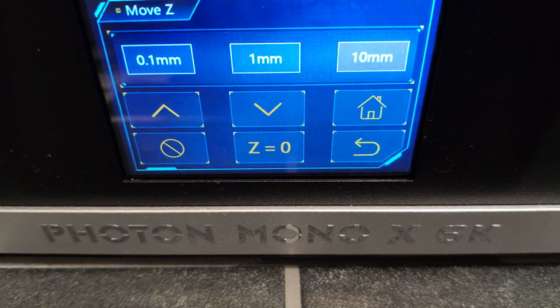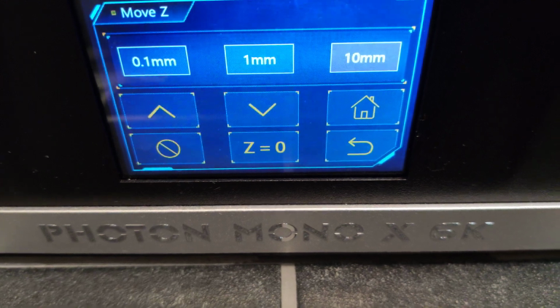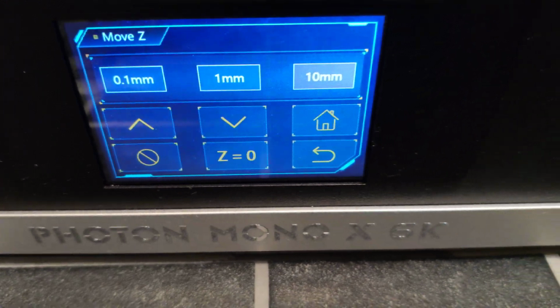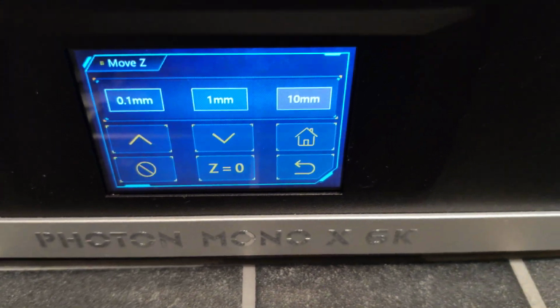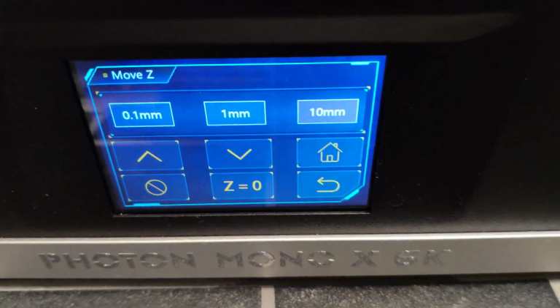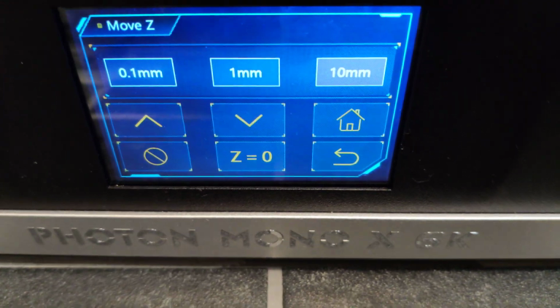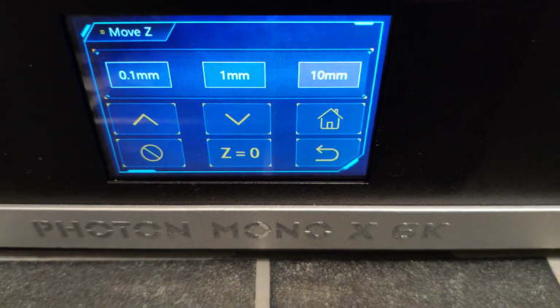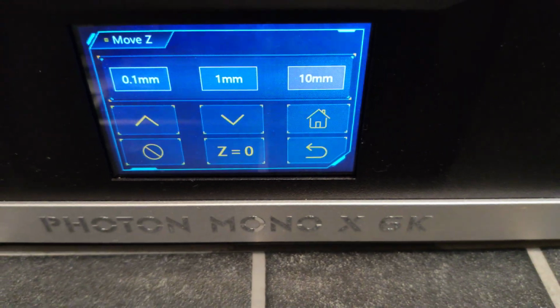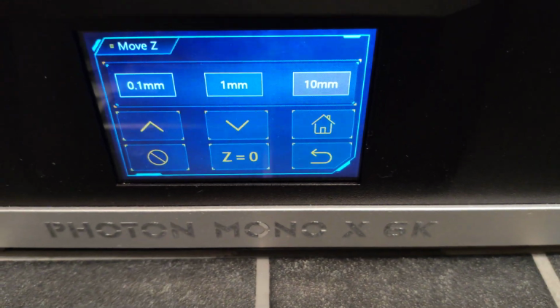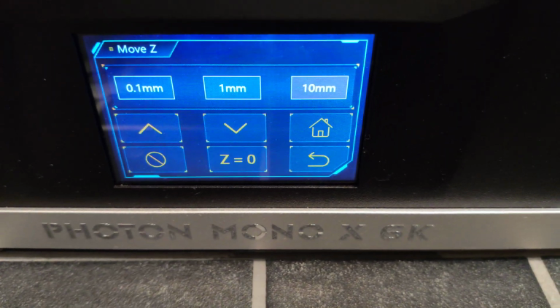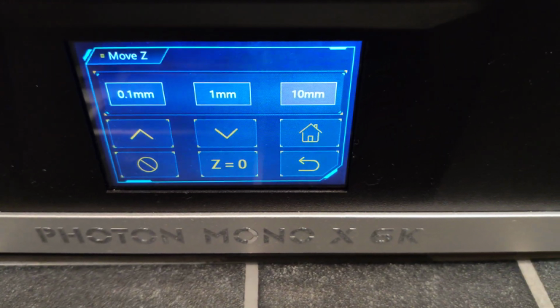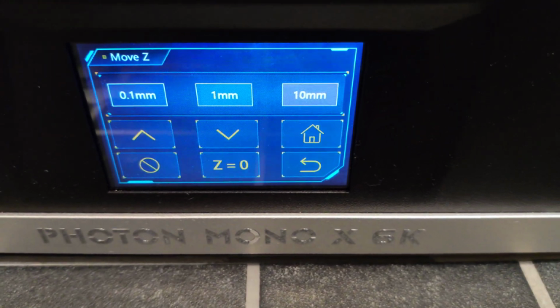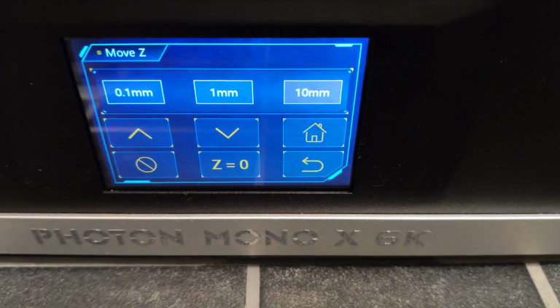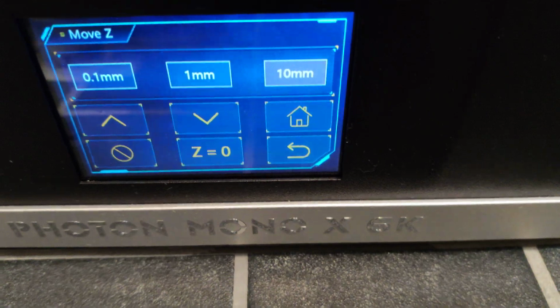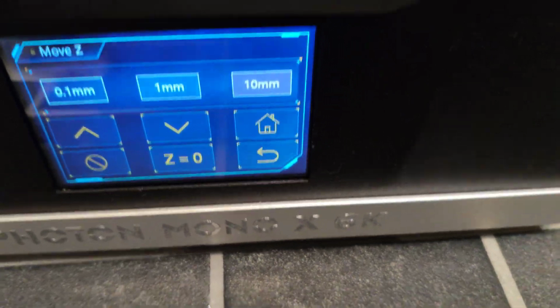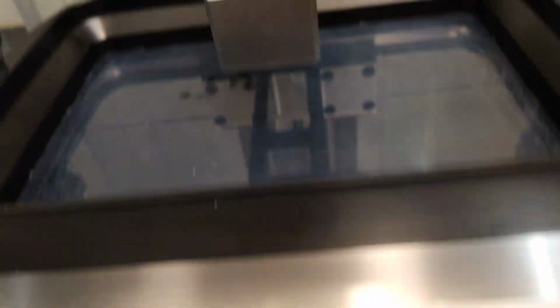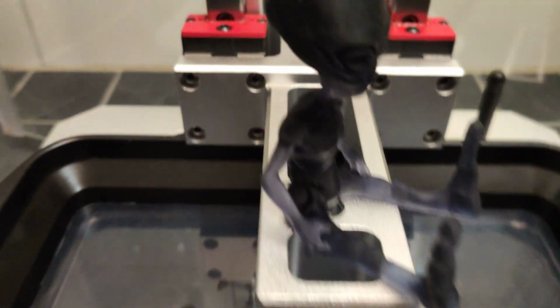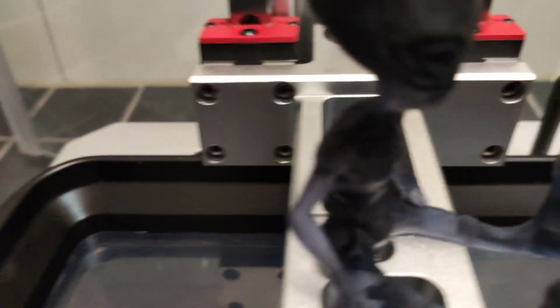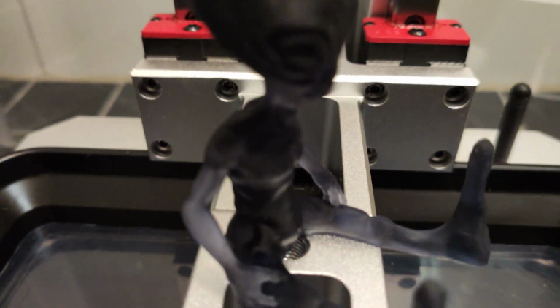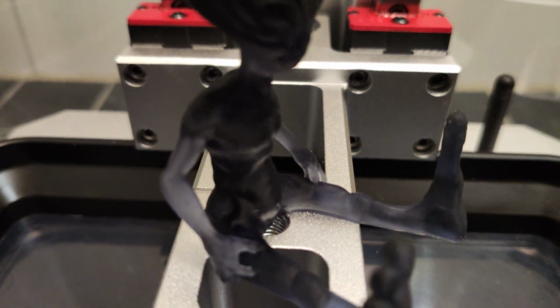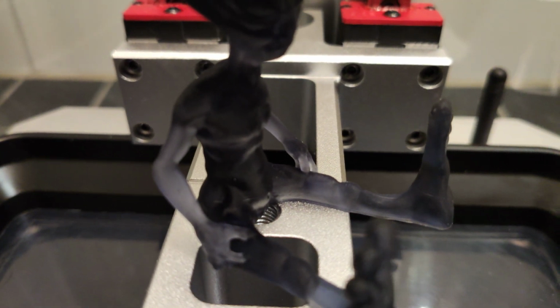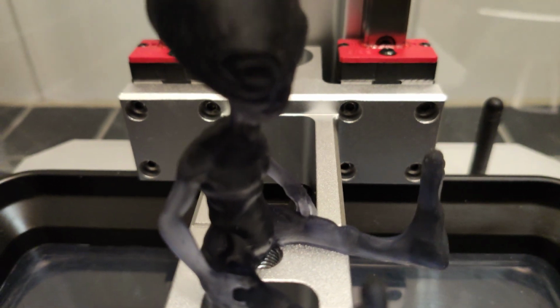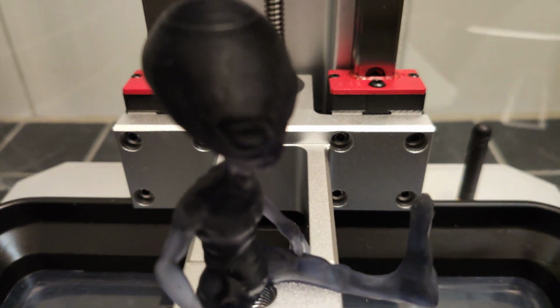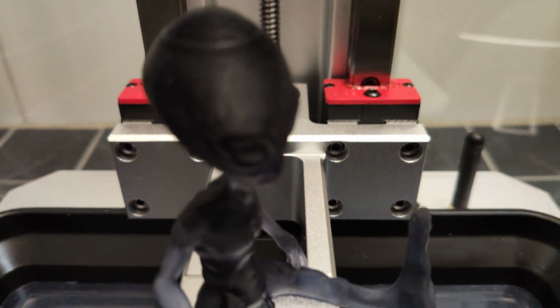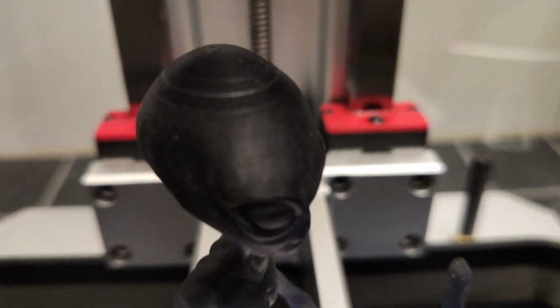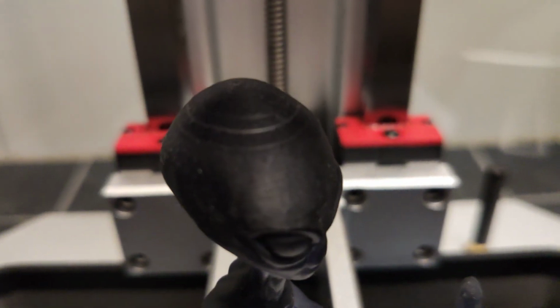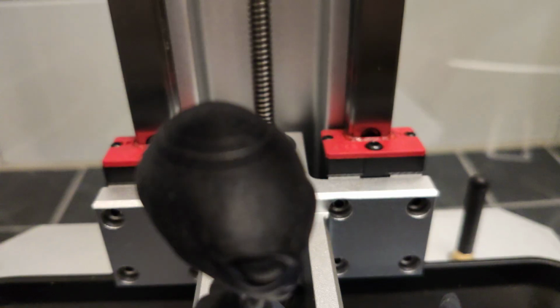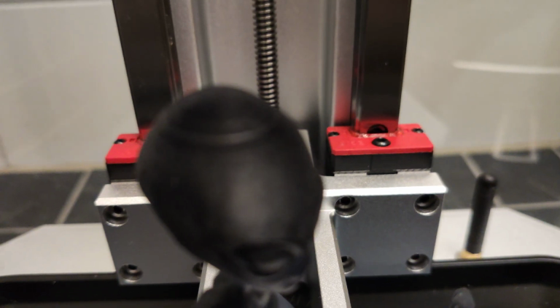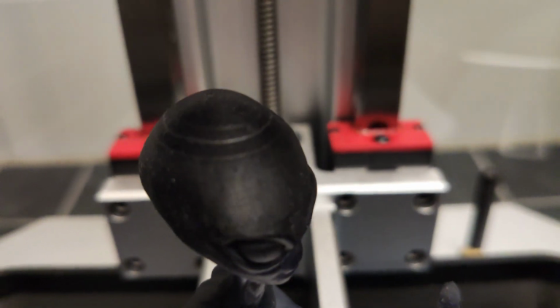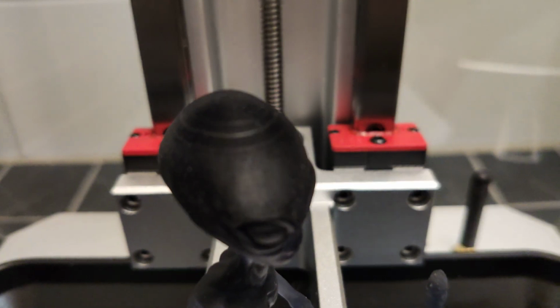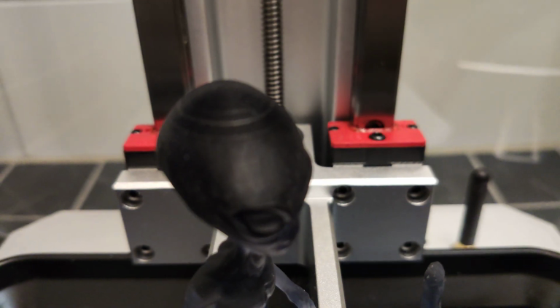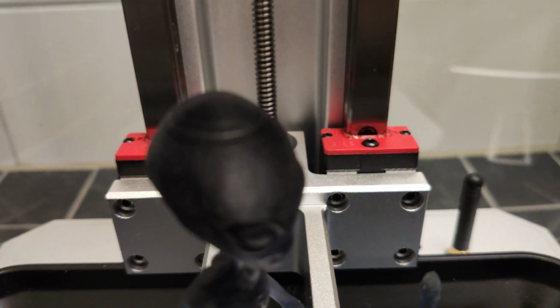Hello guys. I'm a lucky owner of a Photon Mono X6K printer, and I really like it, but sometimes I get these layer lines.